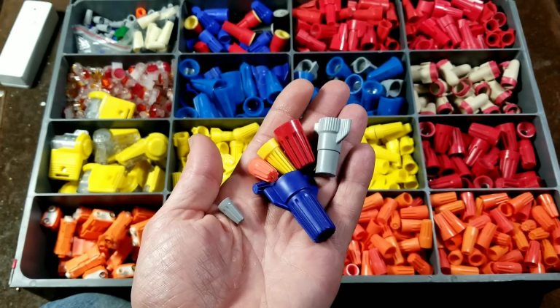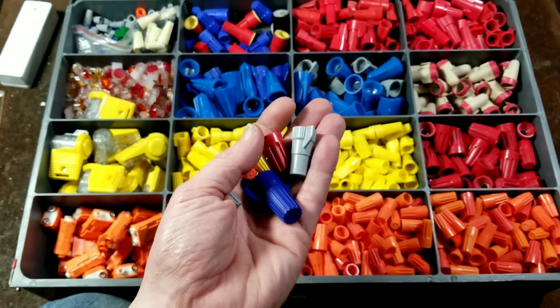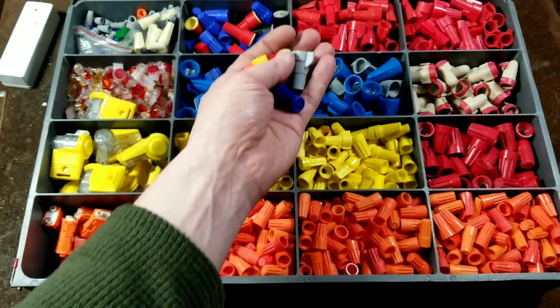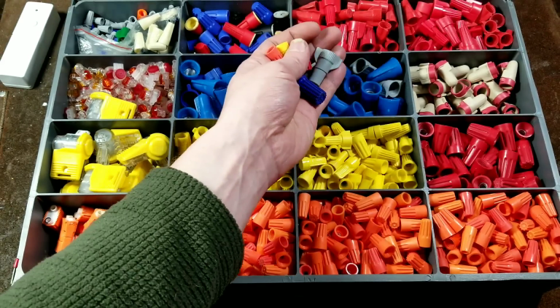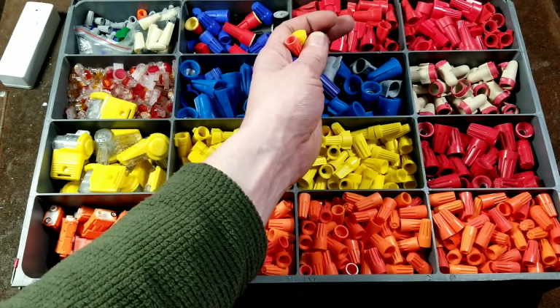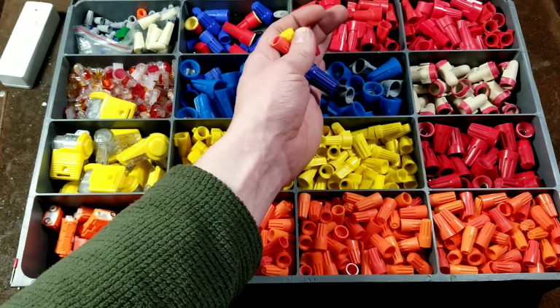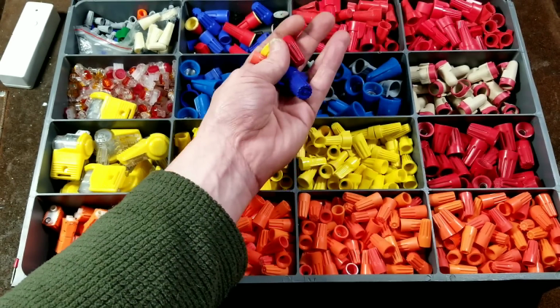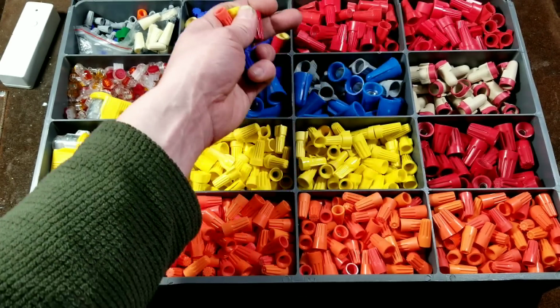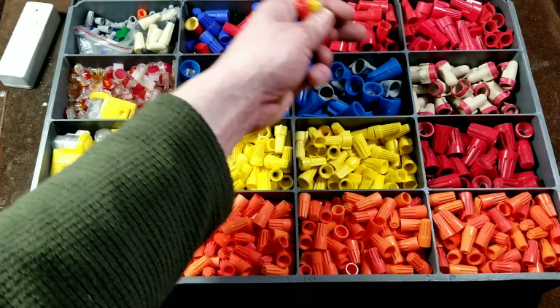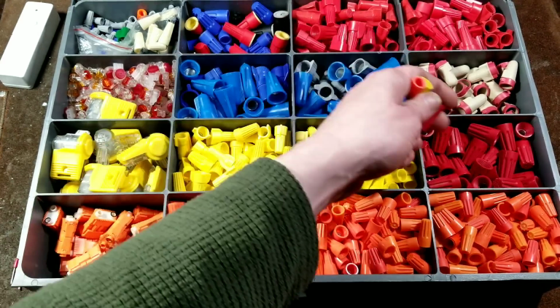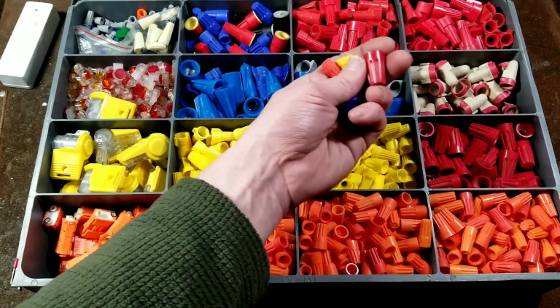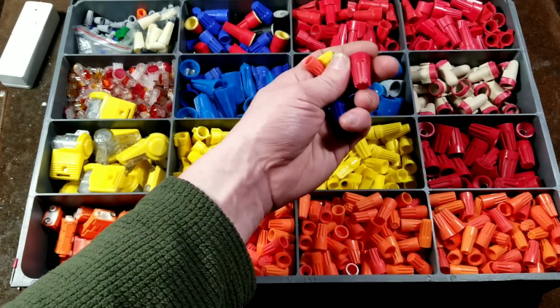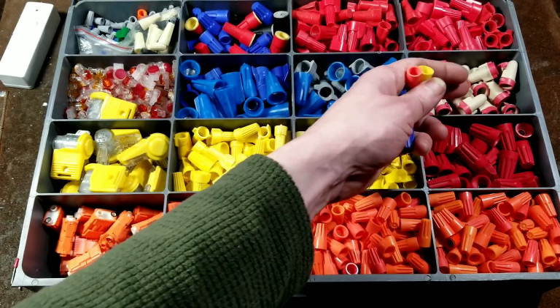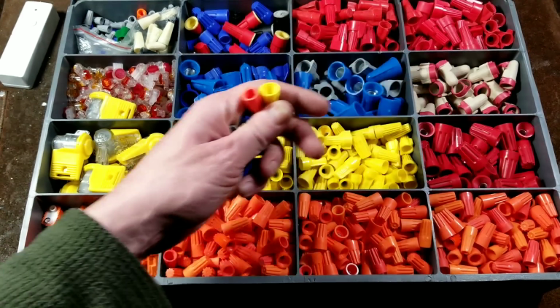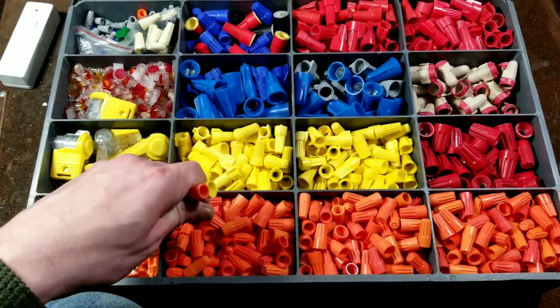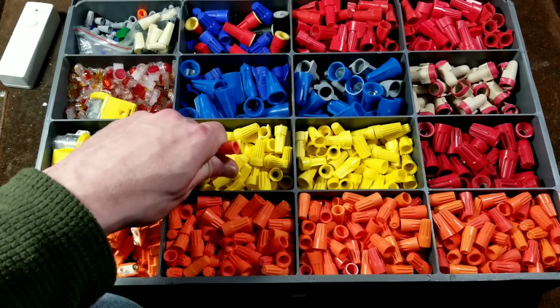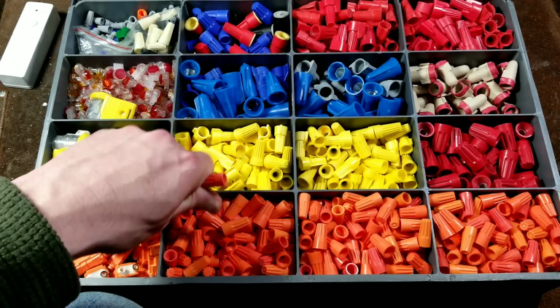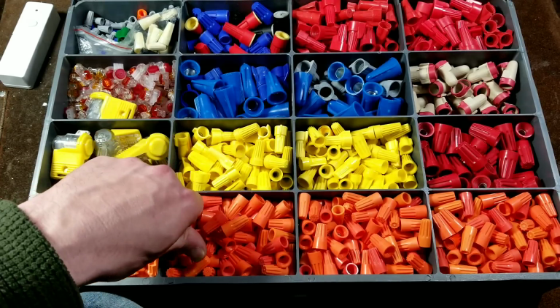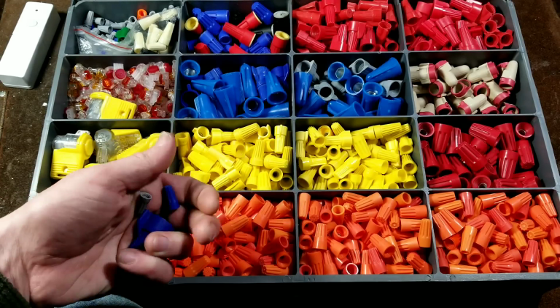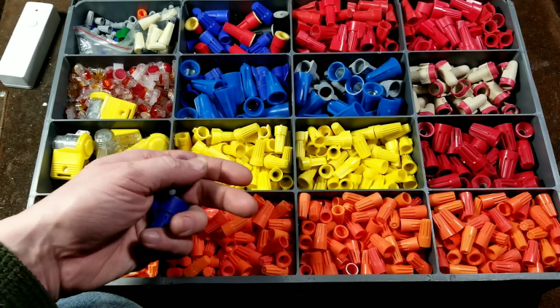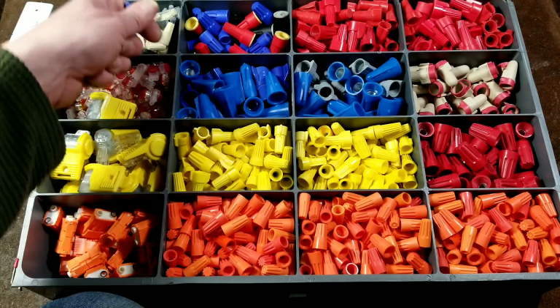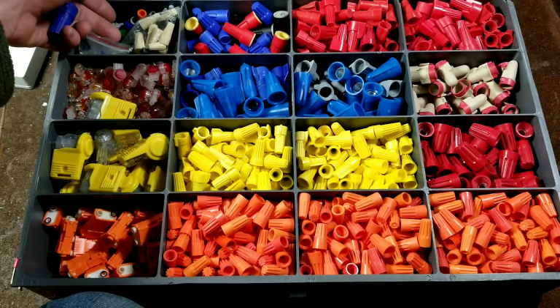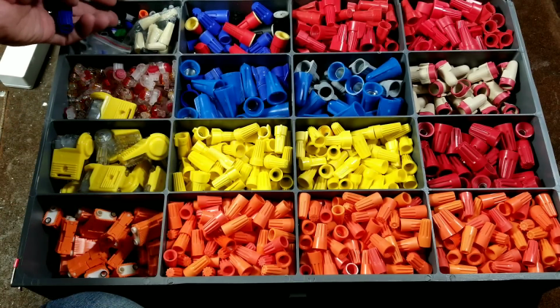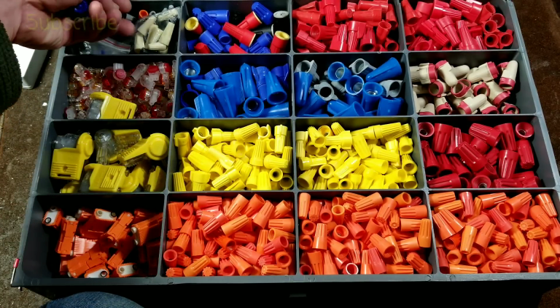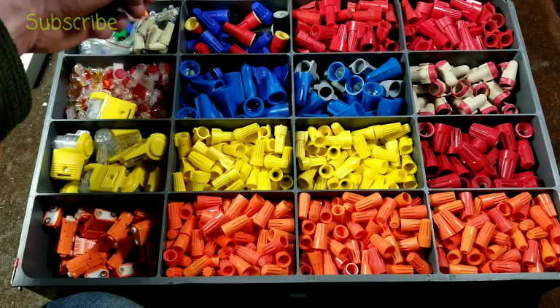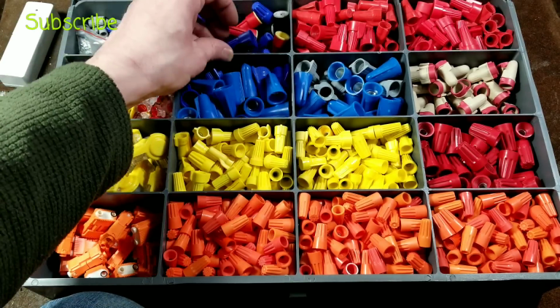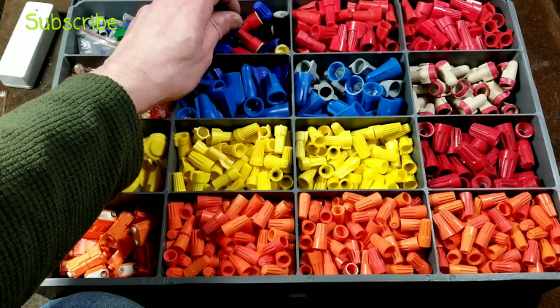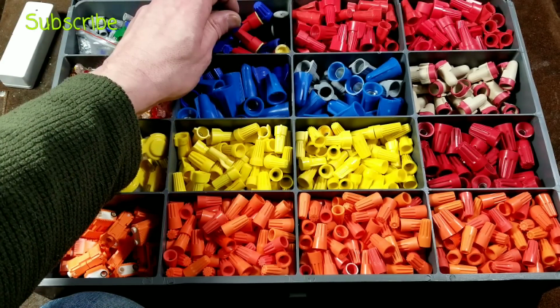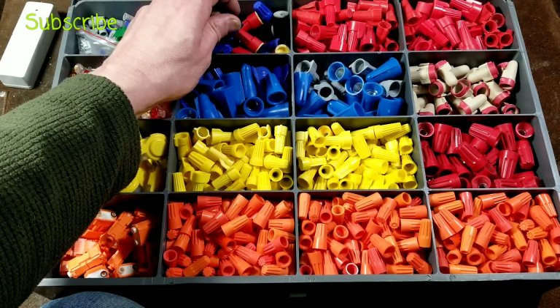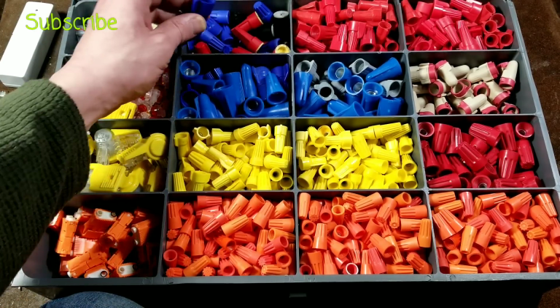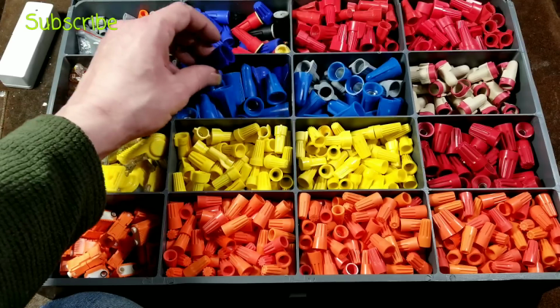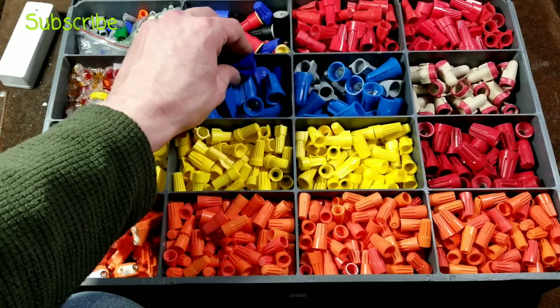Generally speaking, all the brands are pretty good and competitive with each other. But I generally recommend buying the highest quality ones you can find, to a limit.